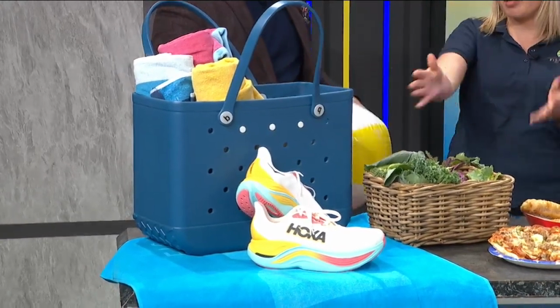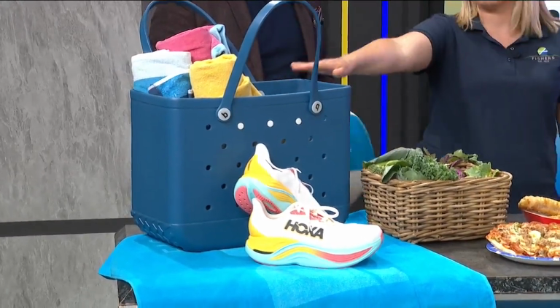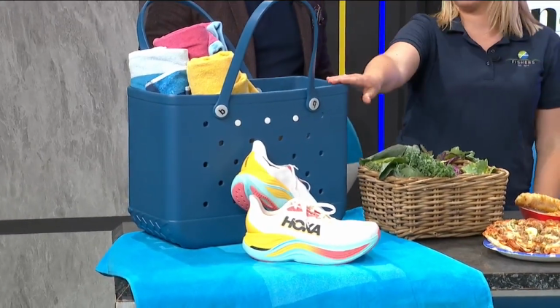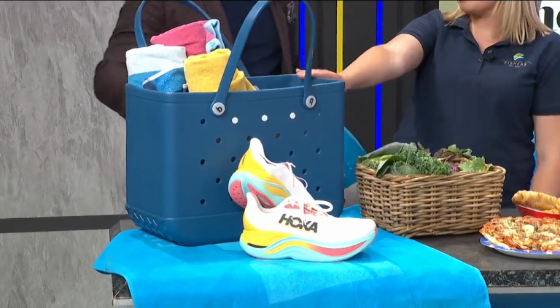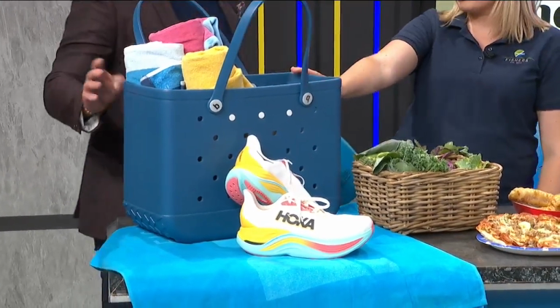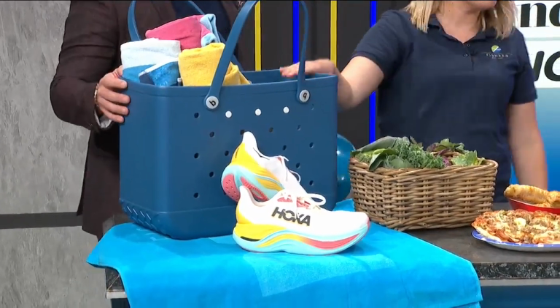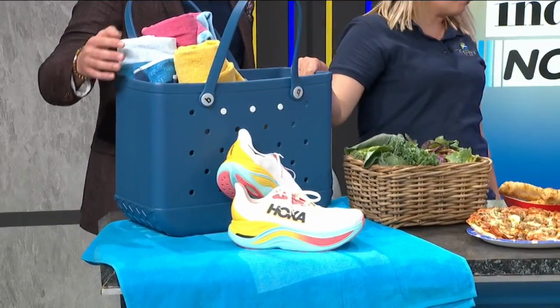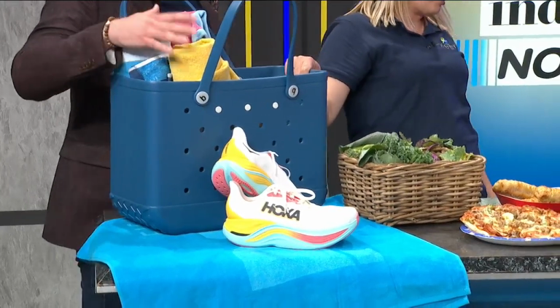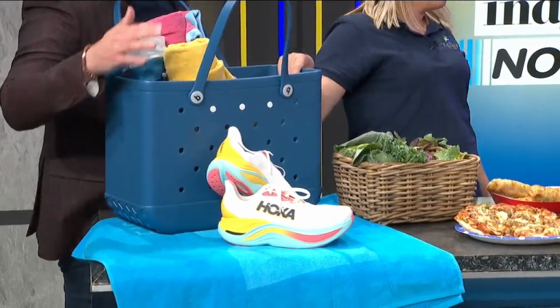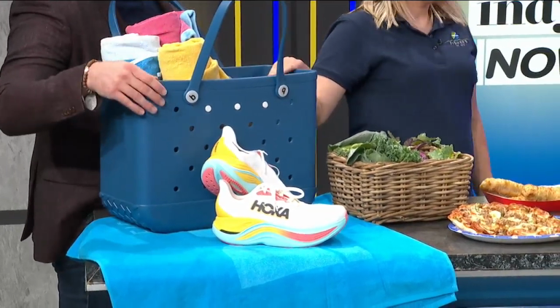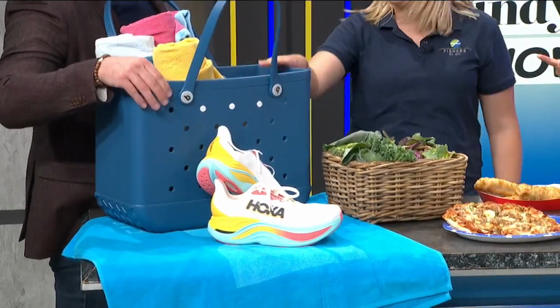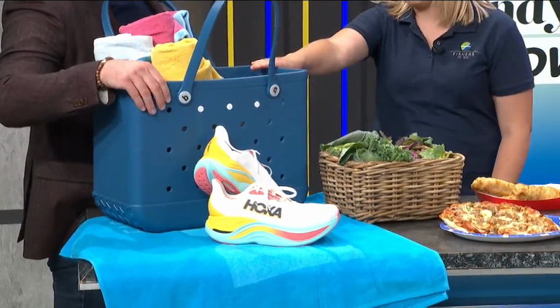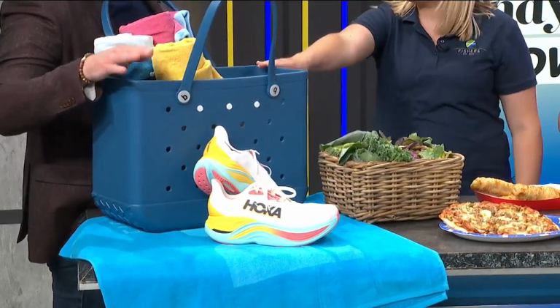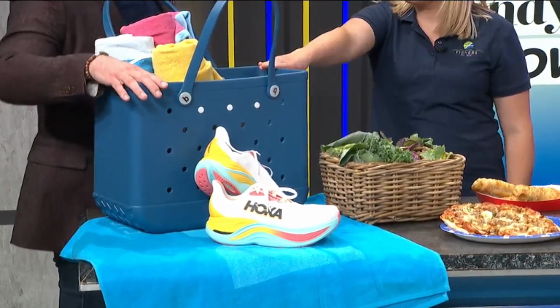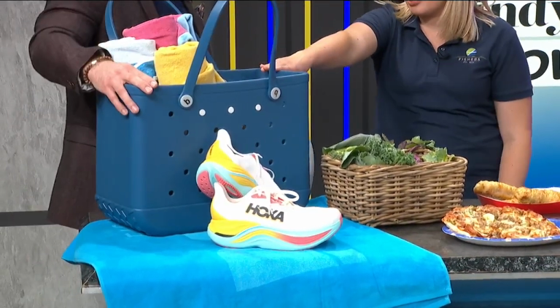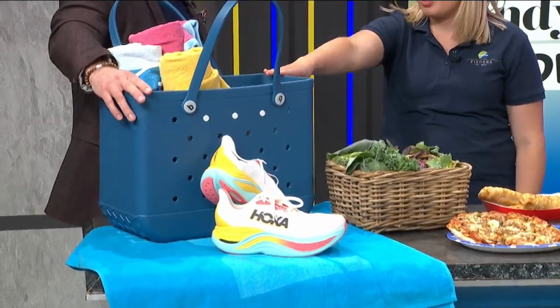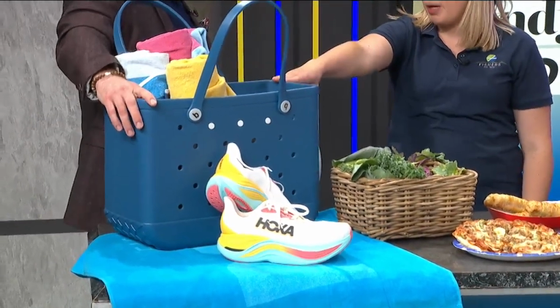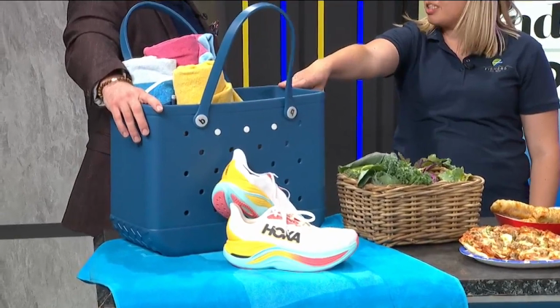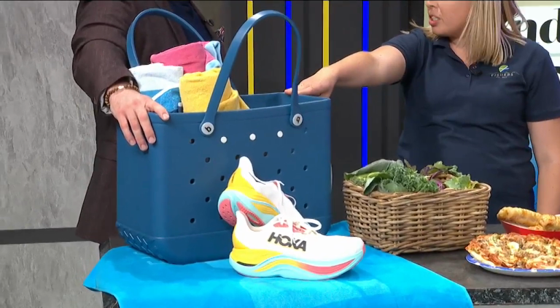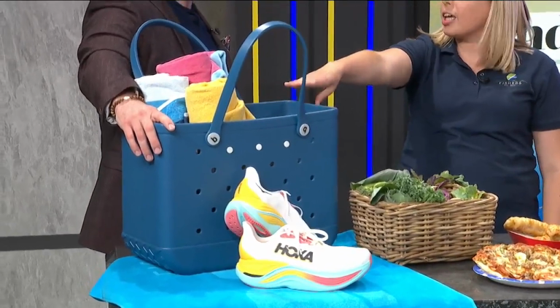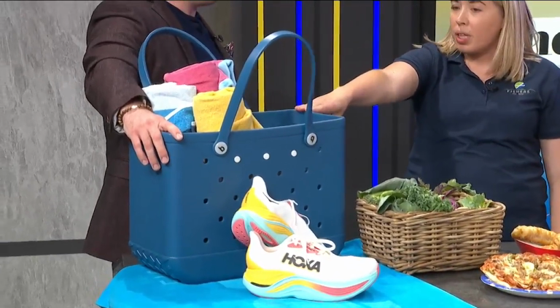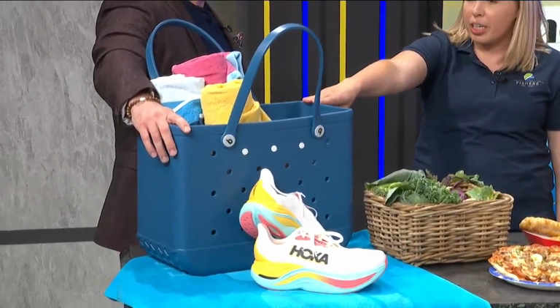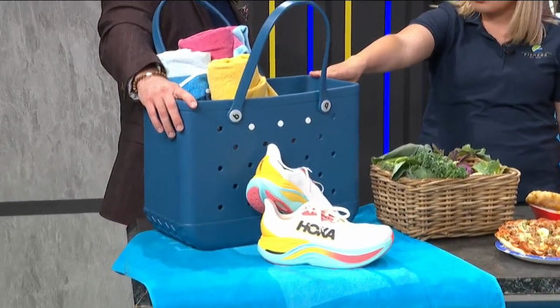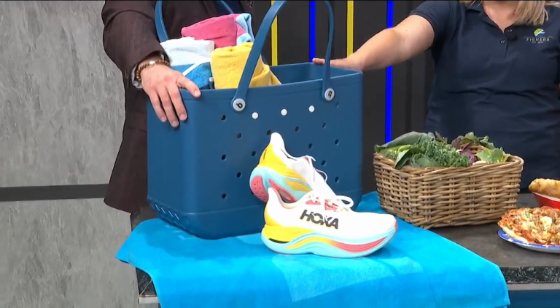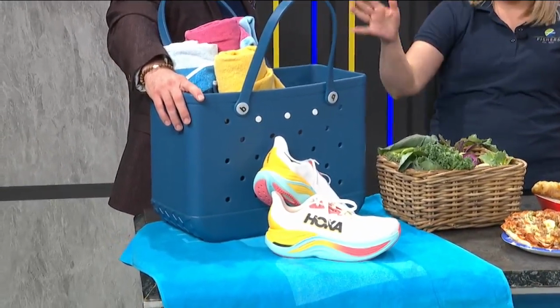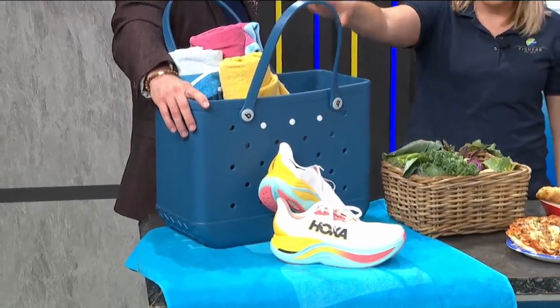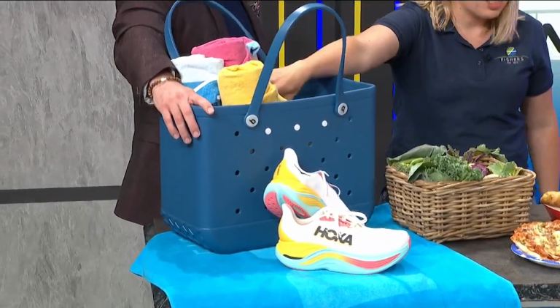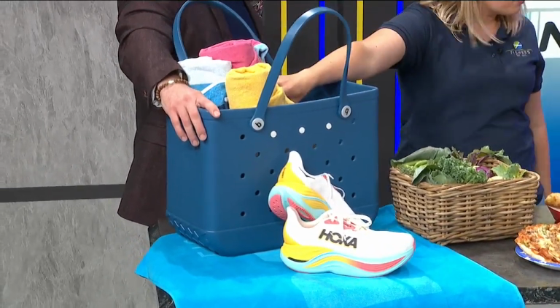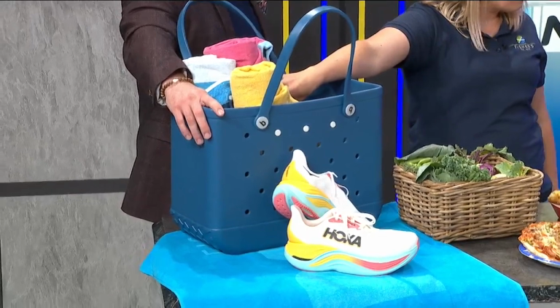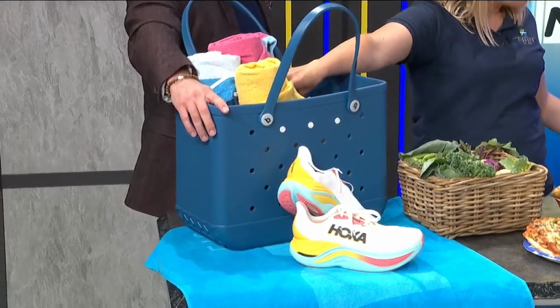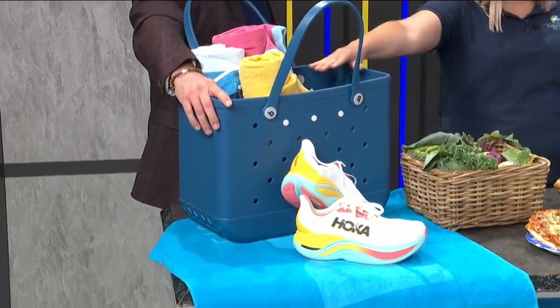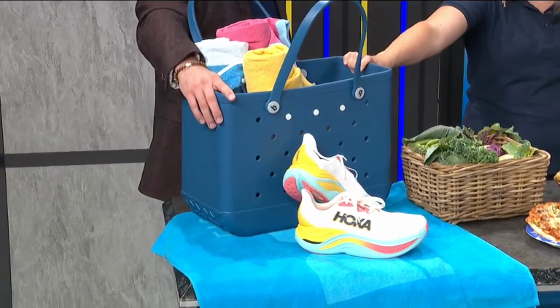And you've got to have all your beach accessories. Everyone loves the big bag. Yeah, these are big. And you can get these locally in Fishers — Blue Peppermint Boutique and Unplugged Soy Candles. So get all your beach stuff, get ready, go out on the water.